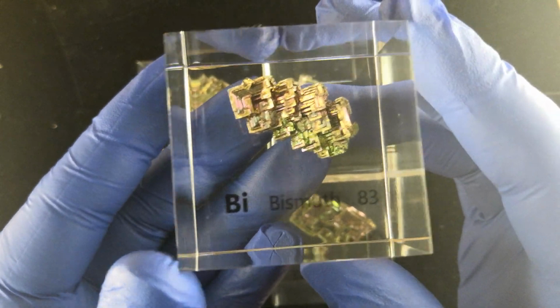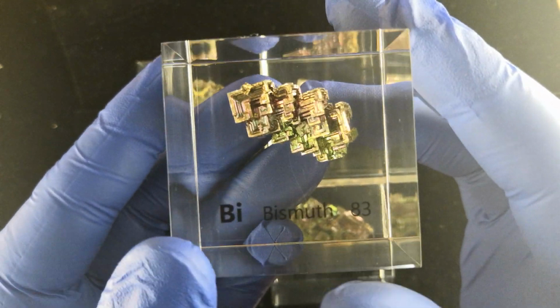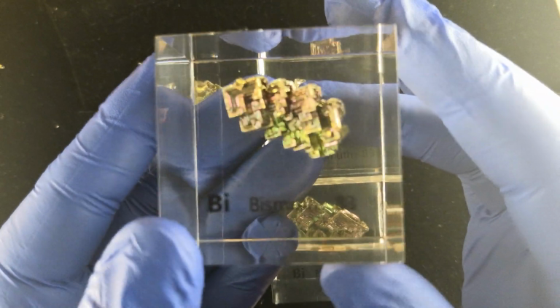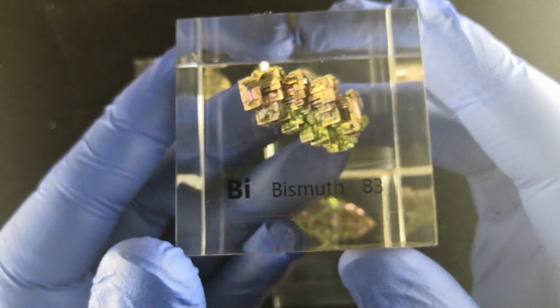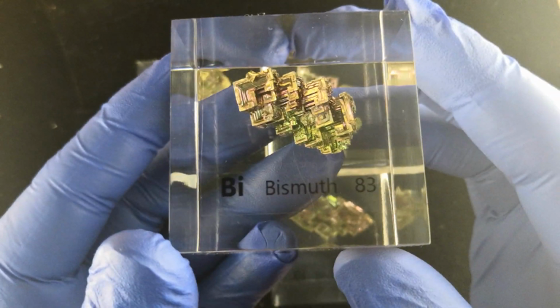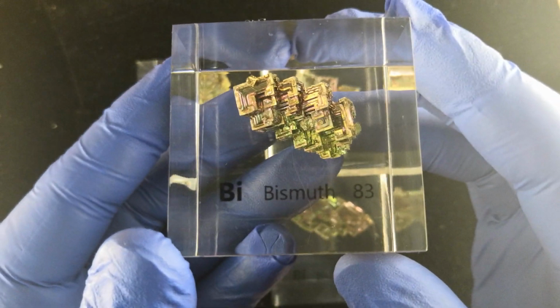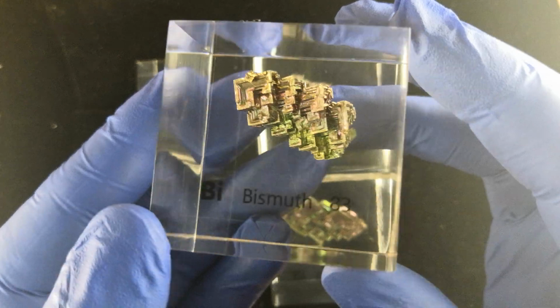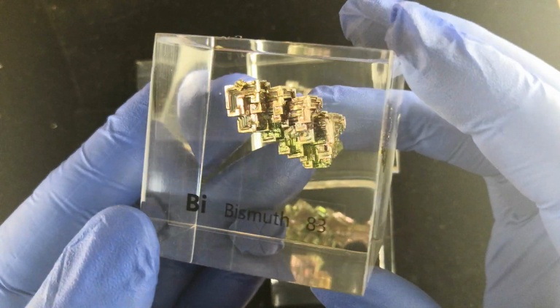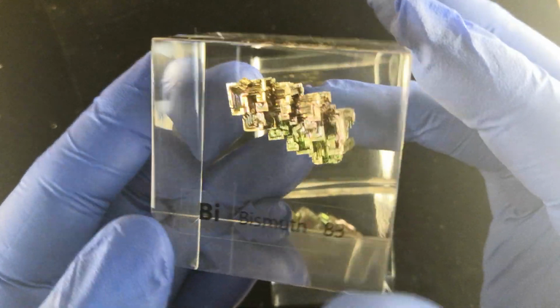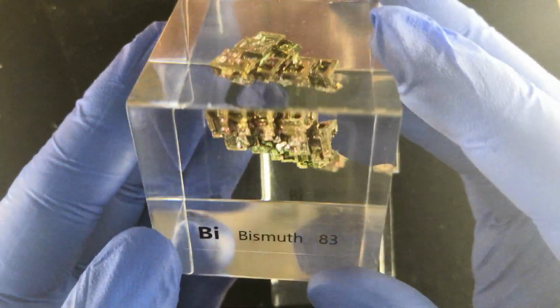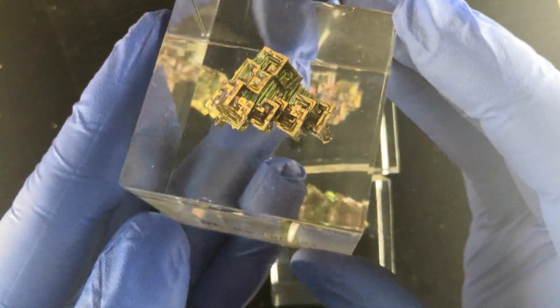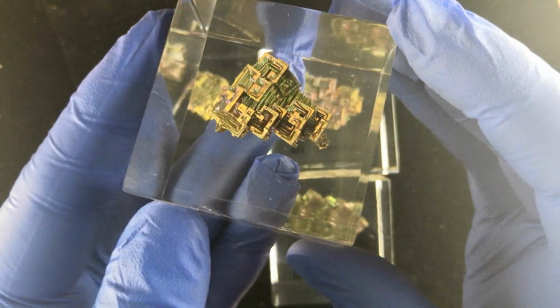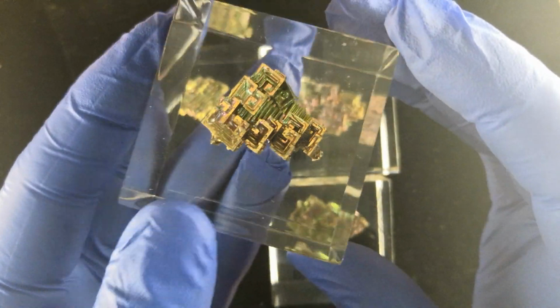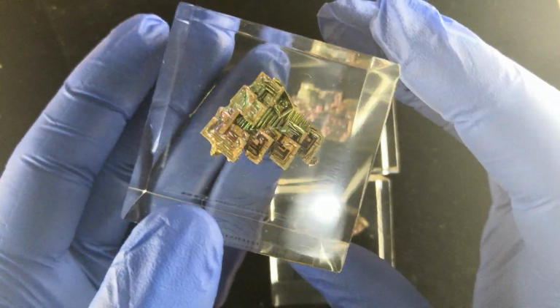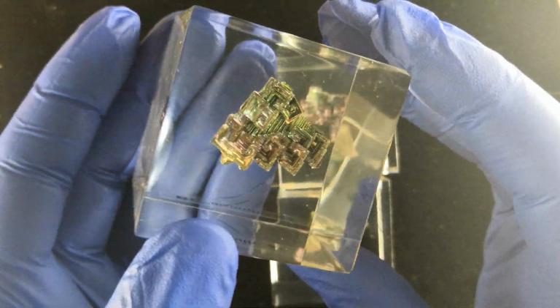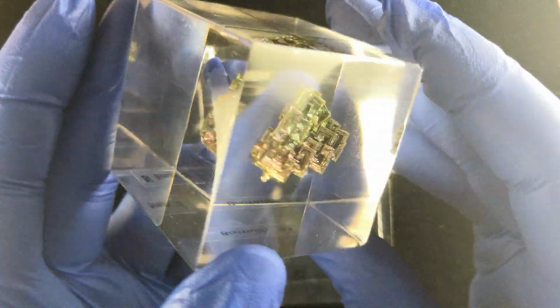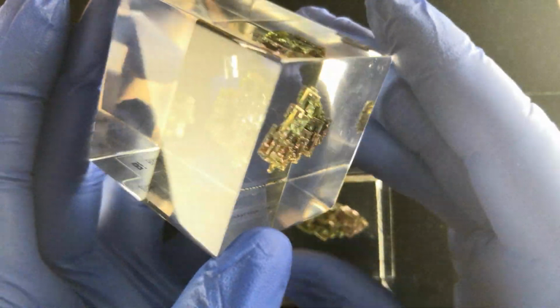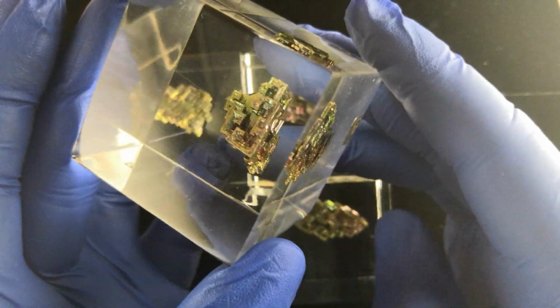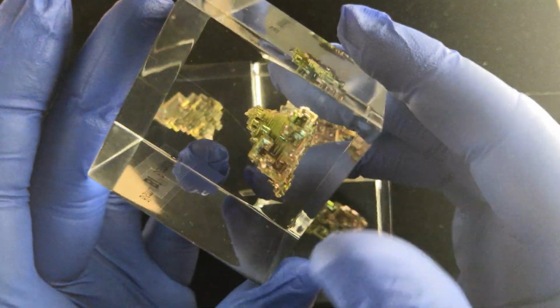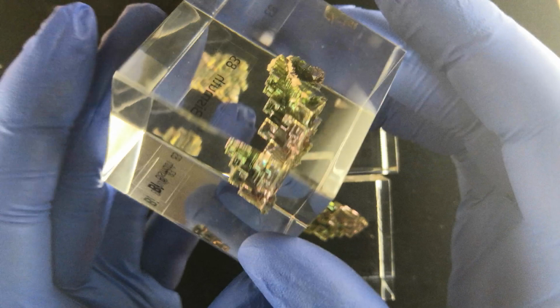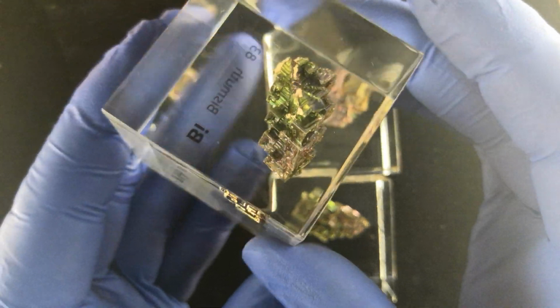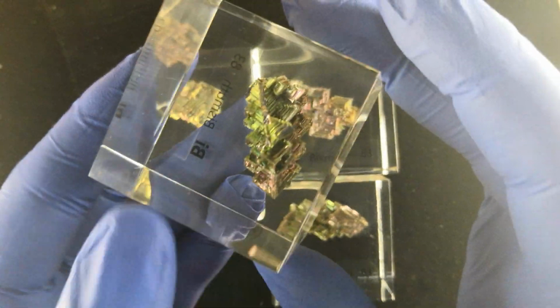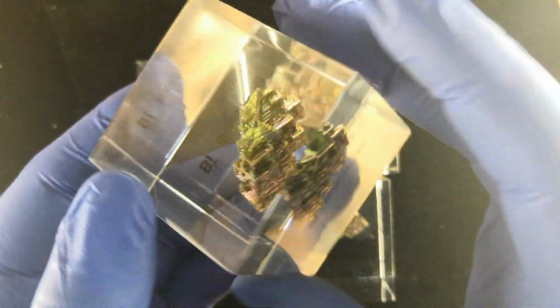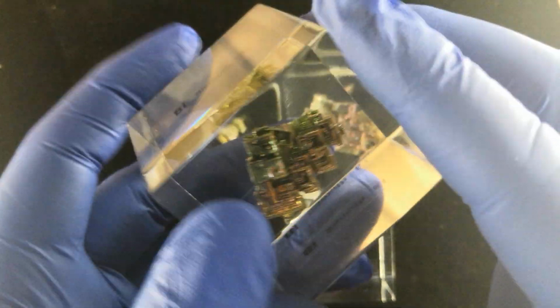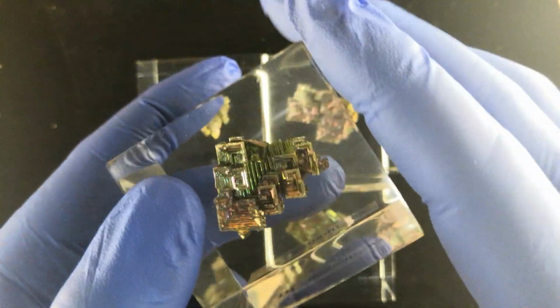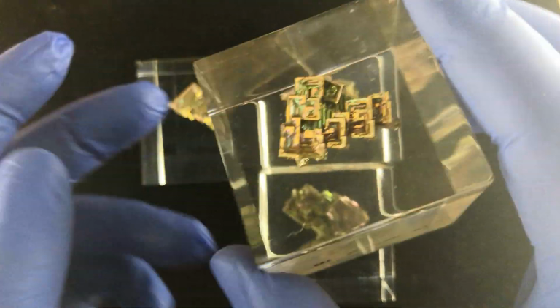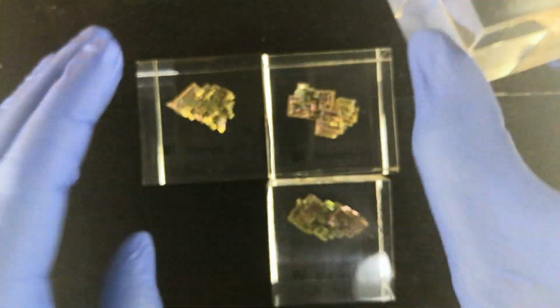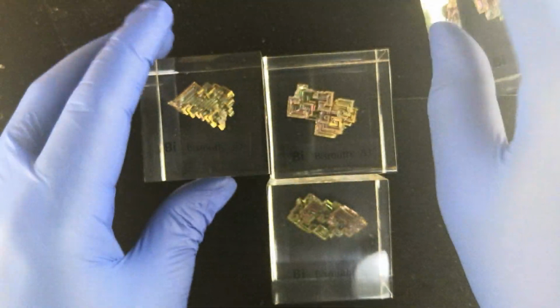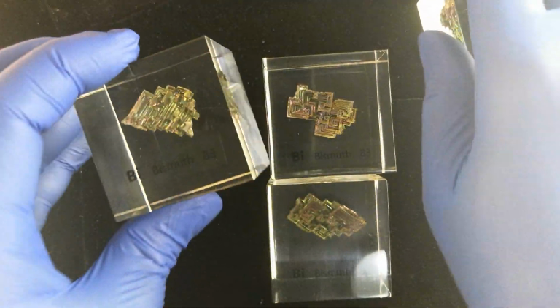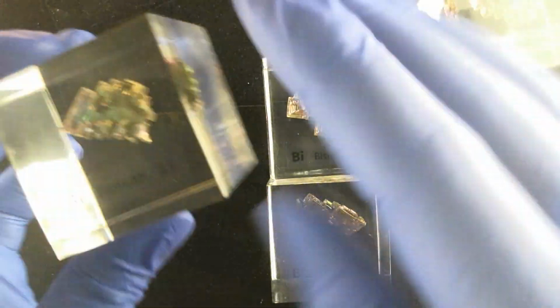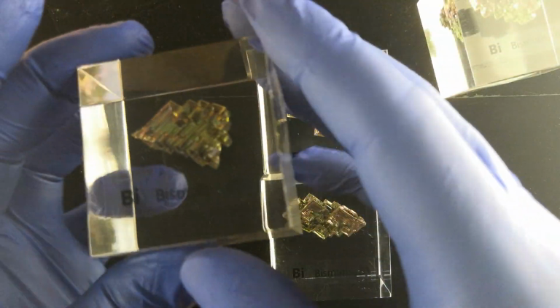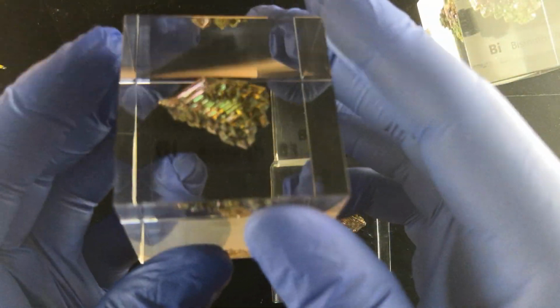Each one is different, but they all have some of the same basic layout — the stair-stepping that you see here that makes these very unique and cool.